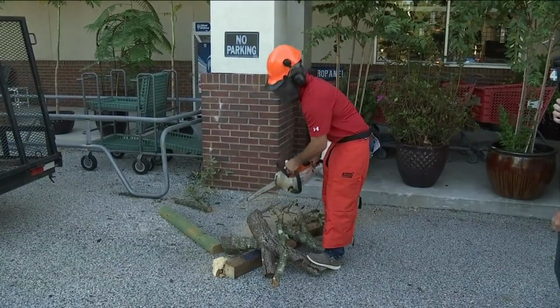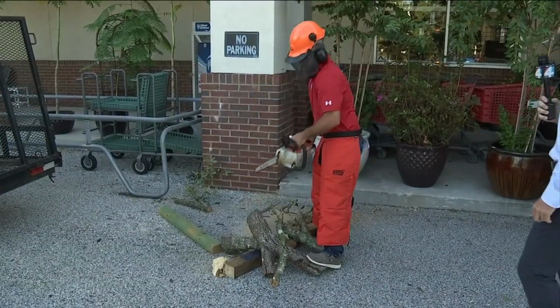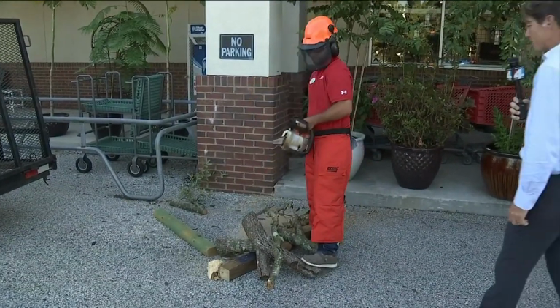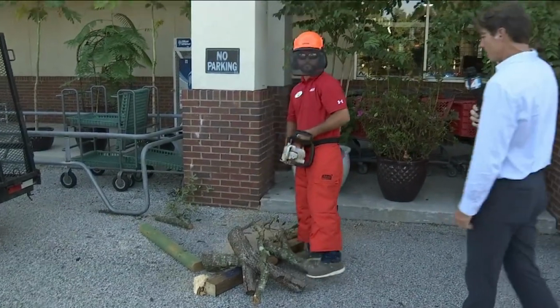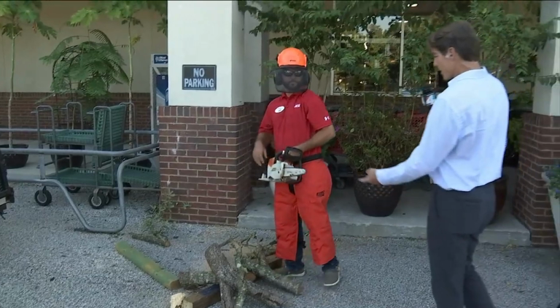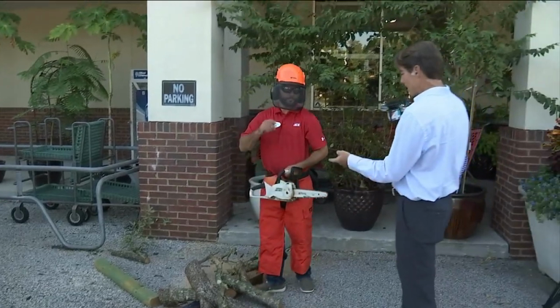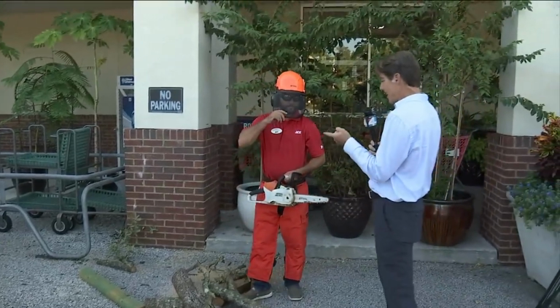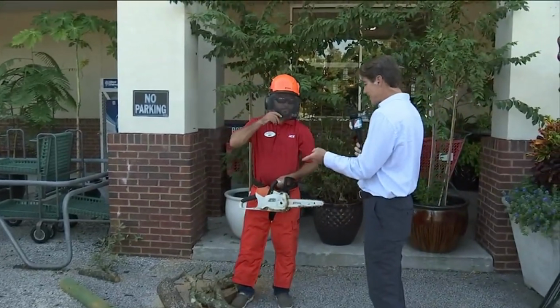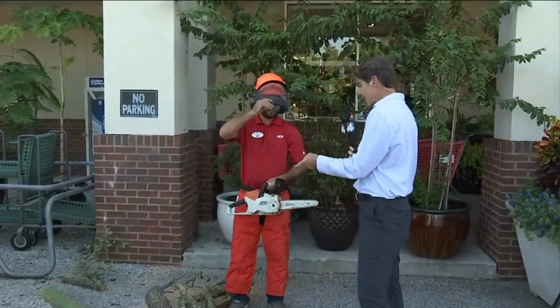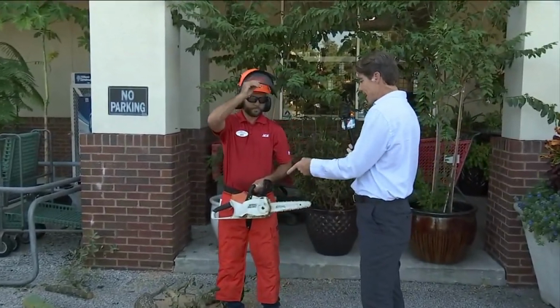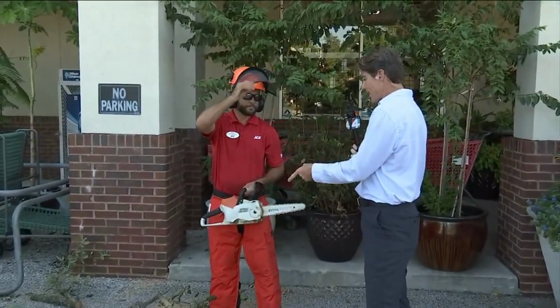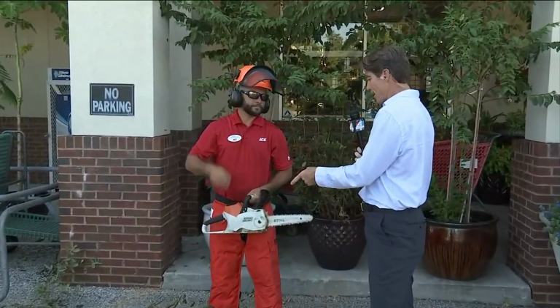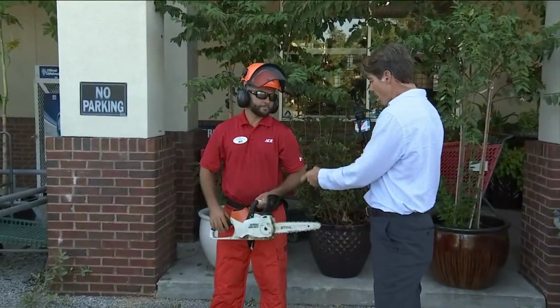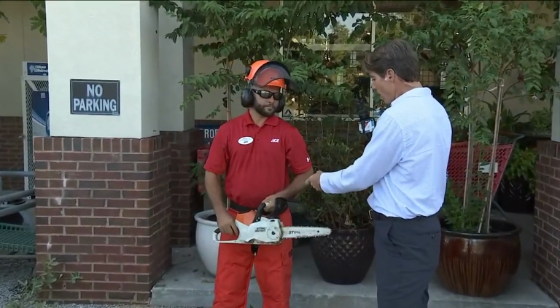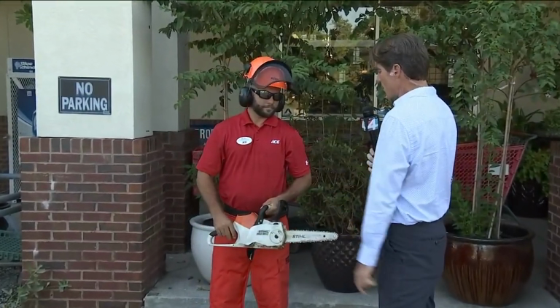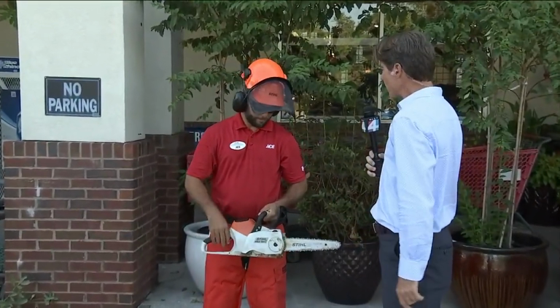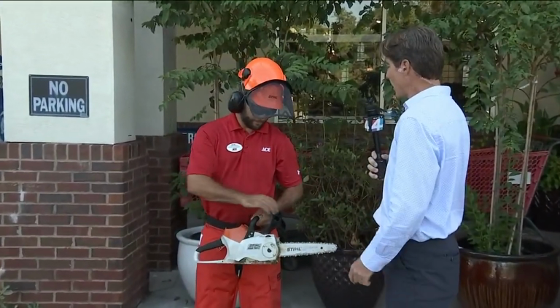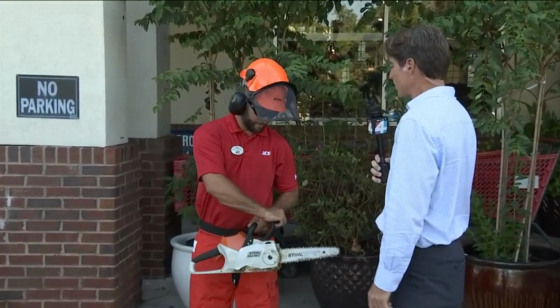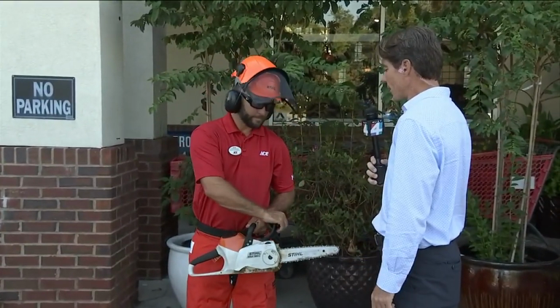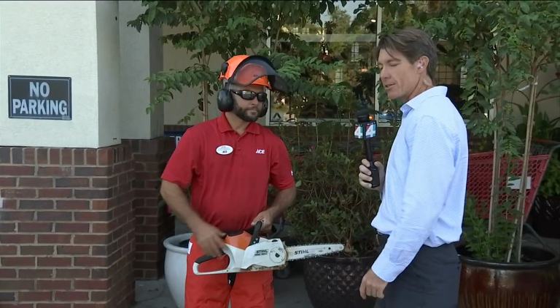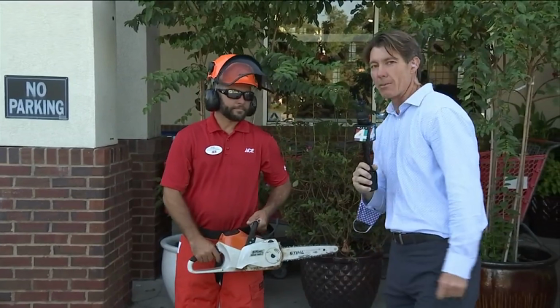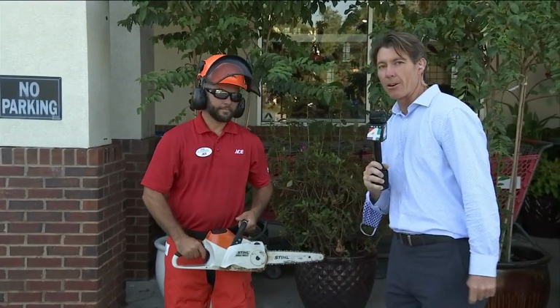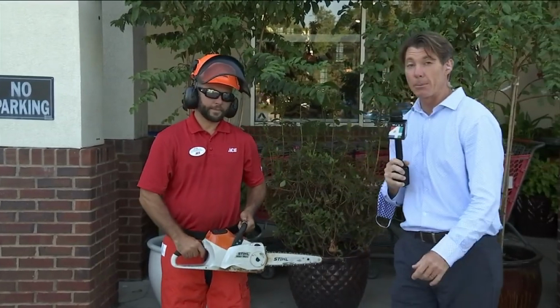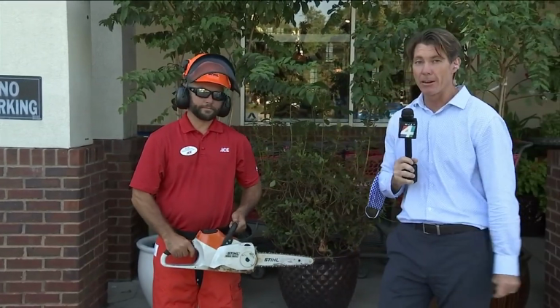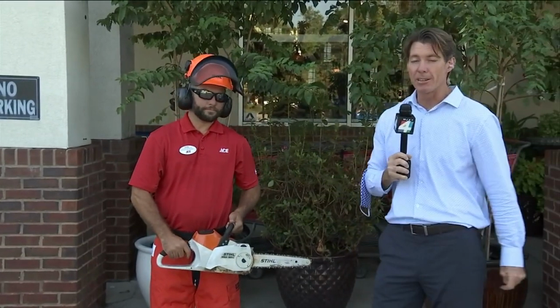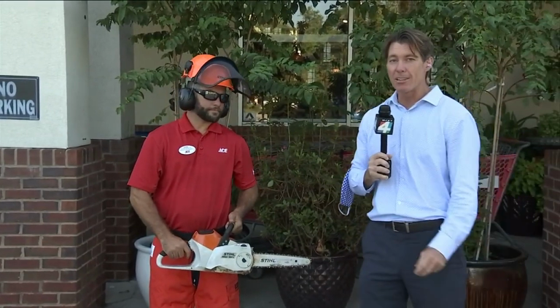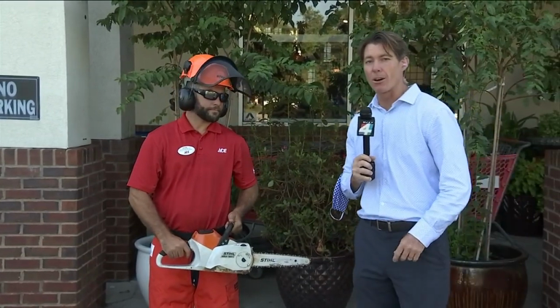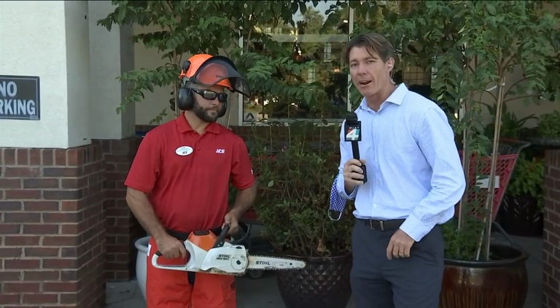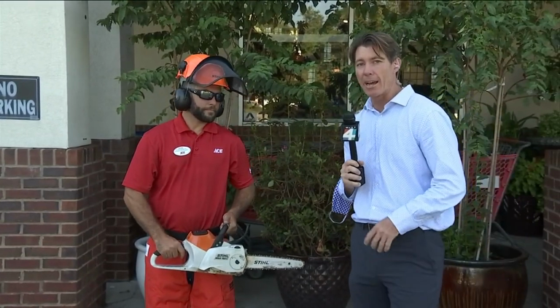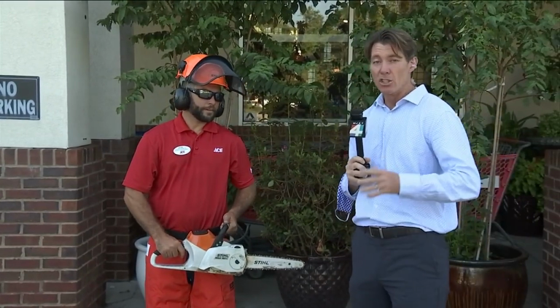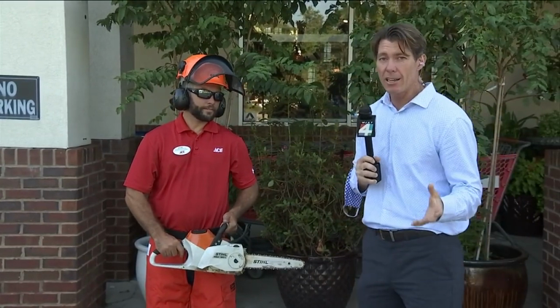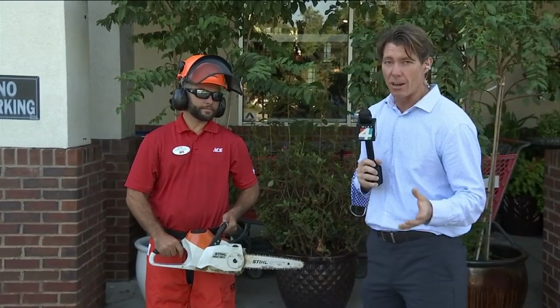Nice job, Jacob. You got that cut in 10 seconds — that limb — all on a battery-powered saw. We are talking about hurricane preparedness here at Ace Hardware and chainsaws.